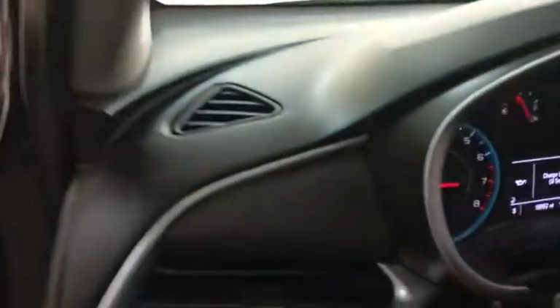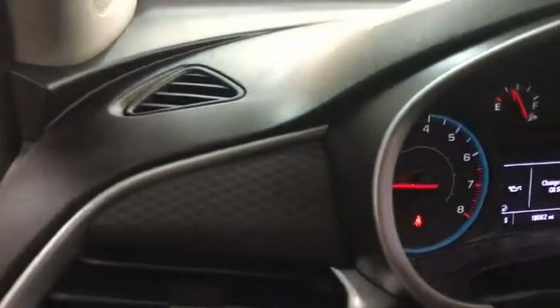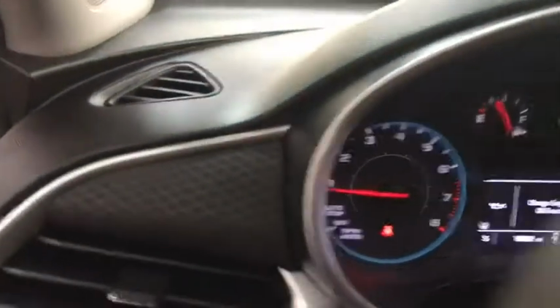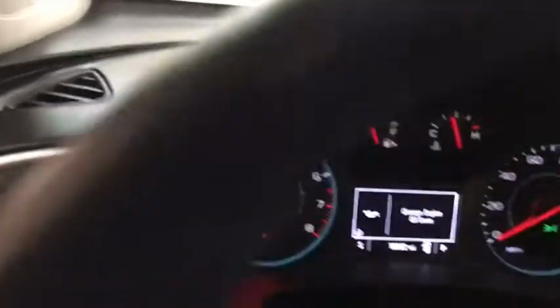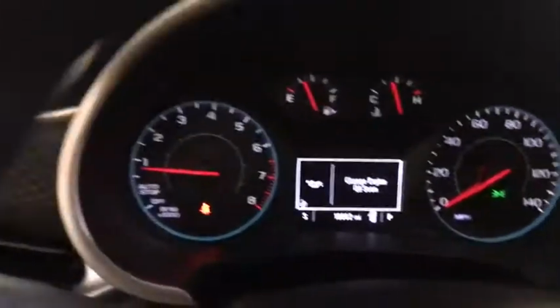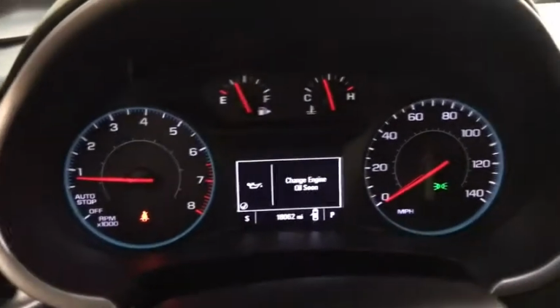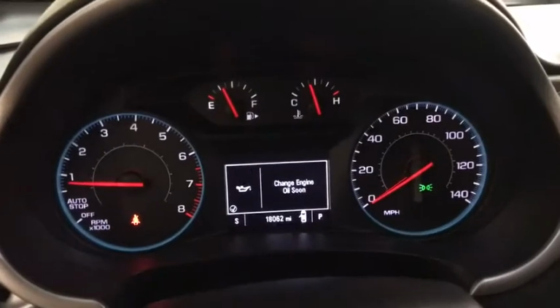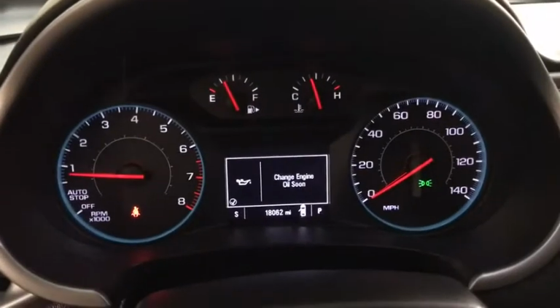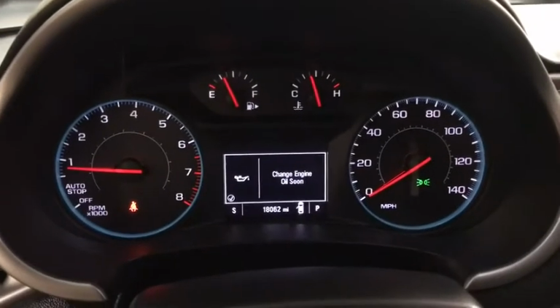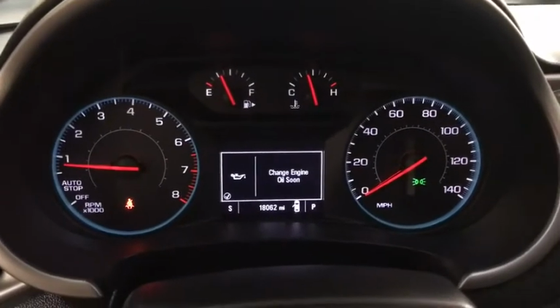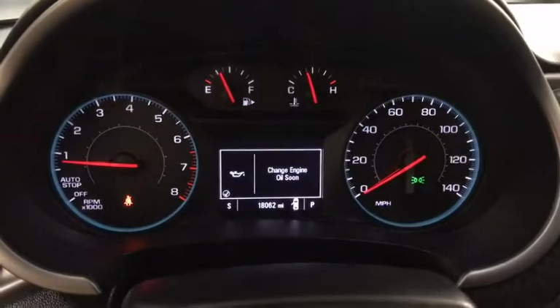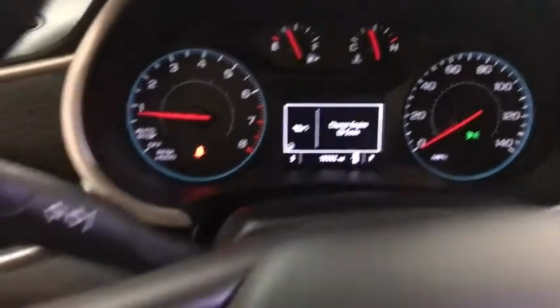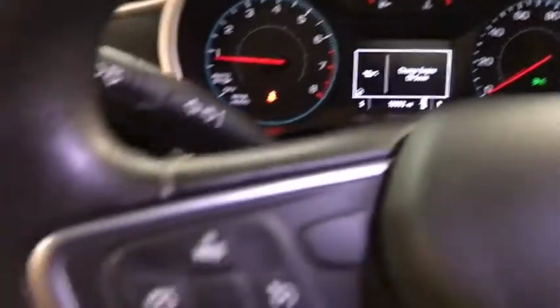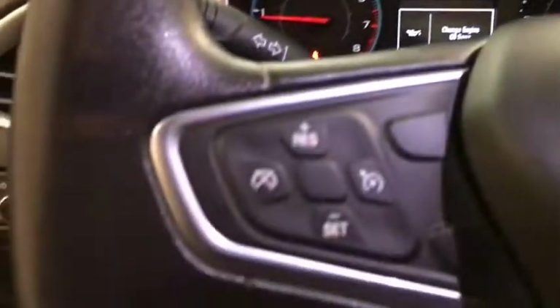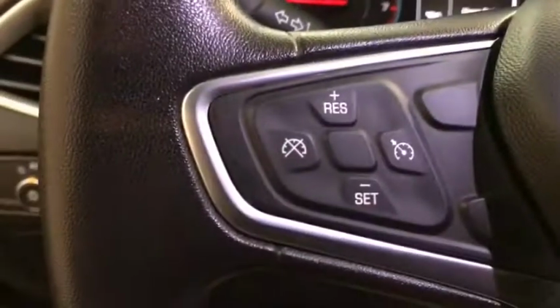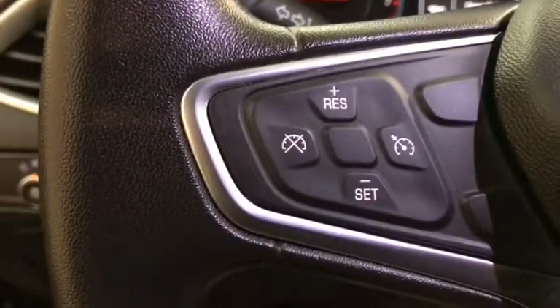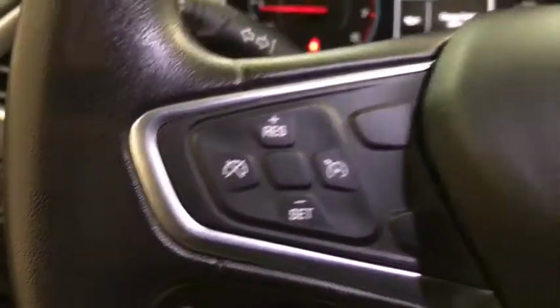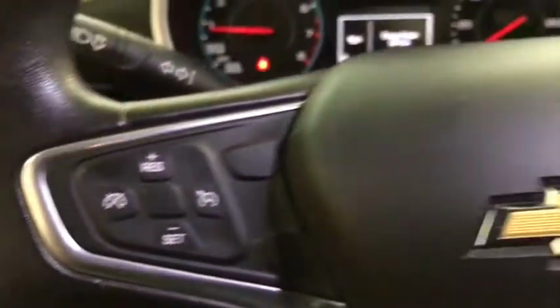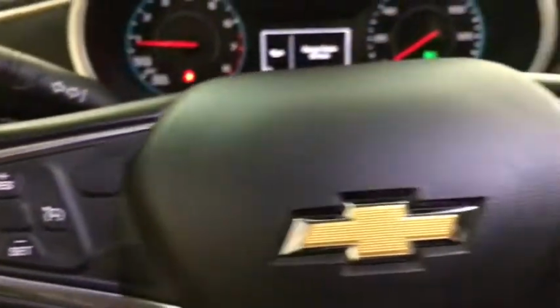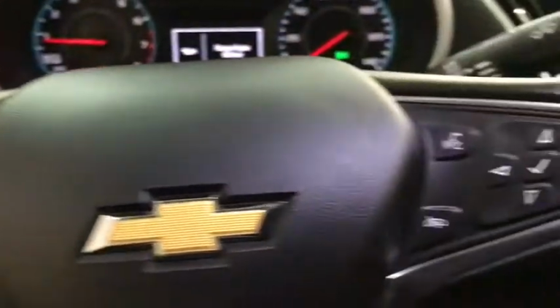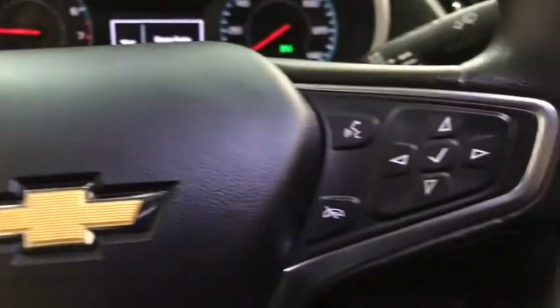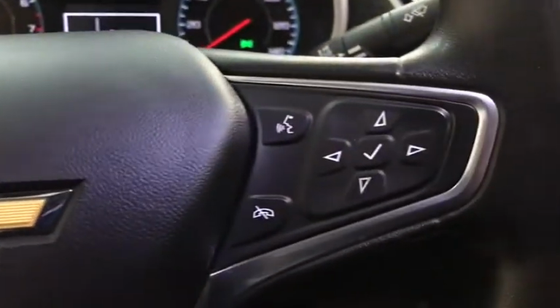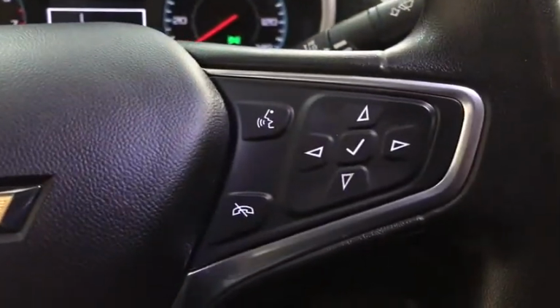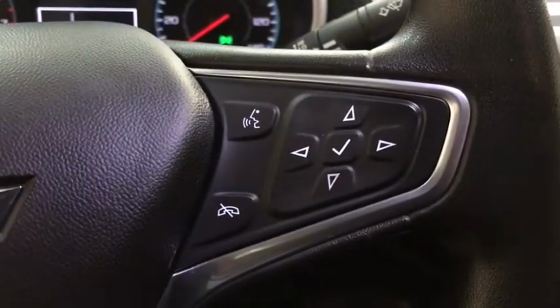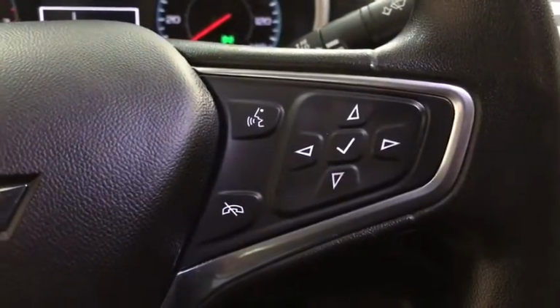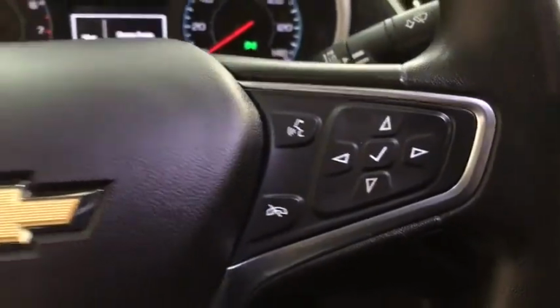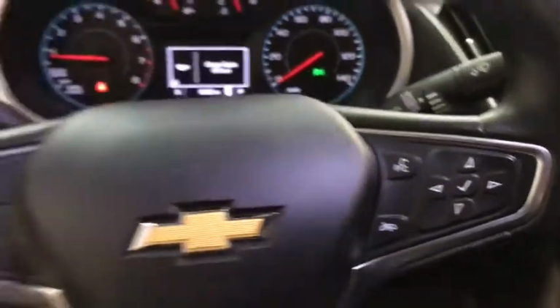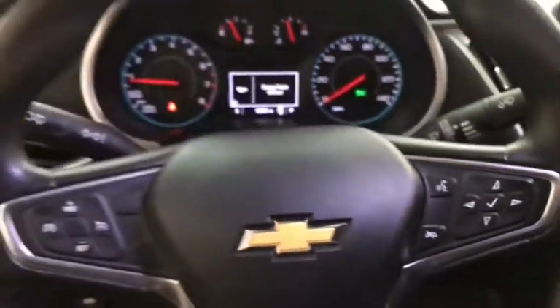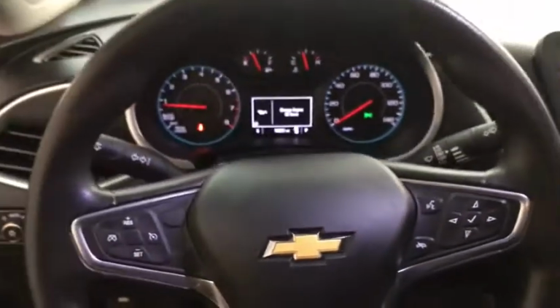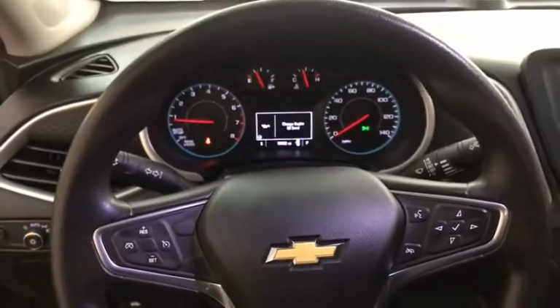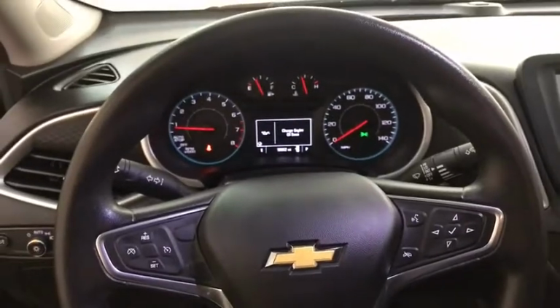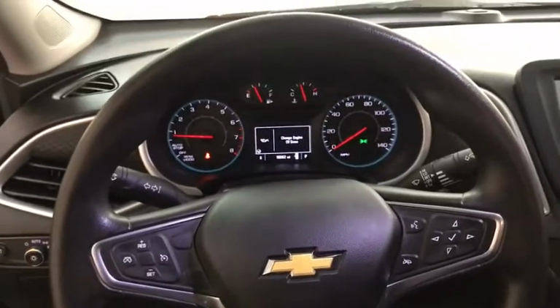Floor mats, aluminum wheels, front wheel drive, rear defrost, AM FM stereo radio, bucket seats, MP3 player, security system.